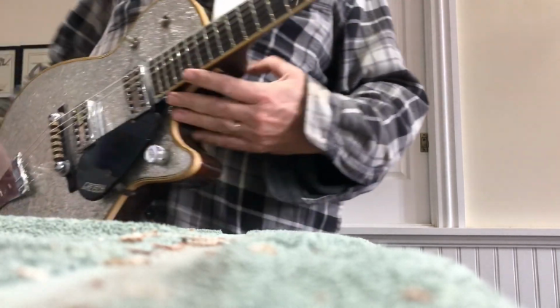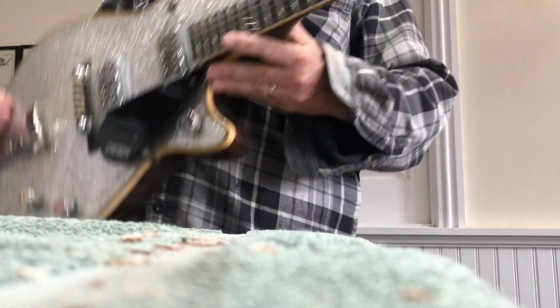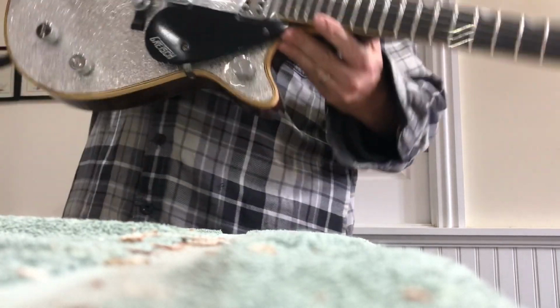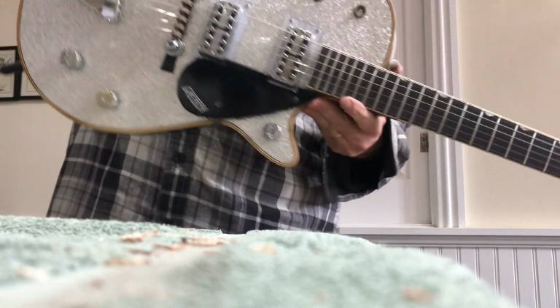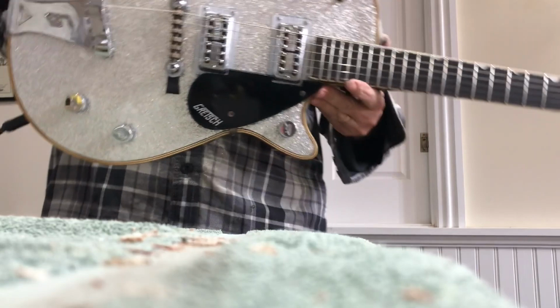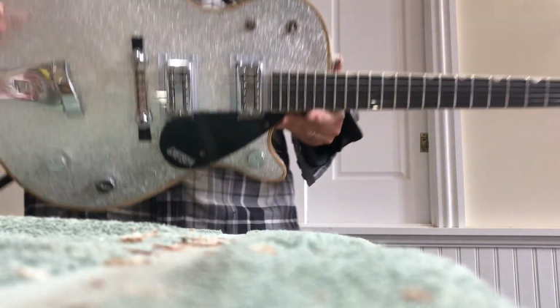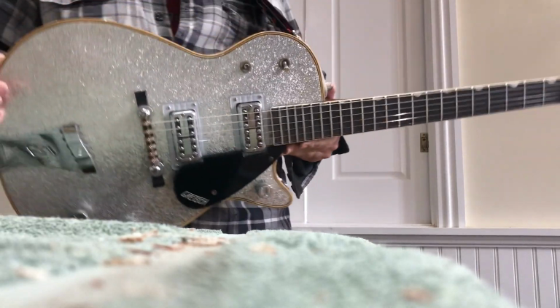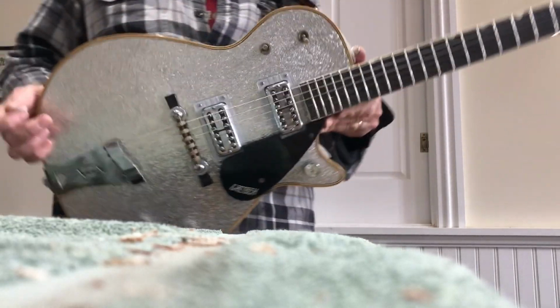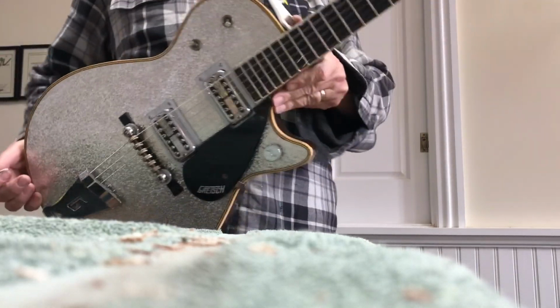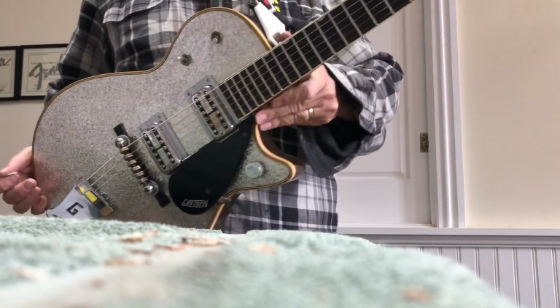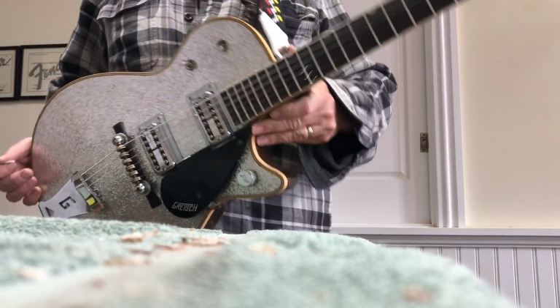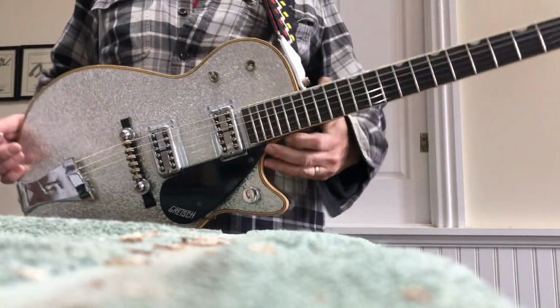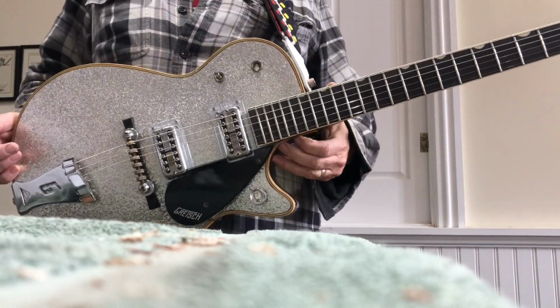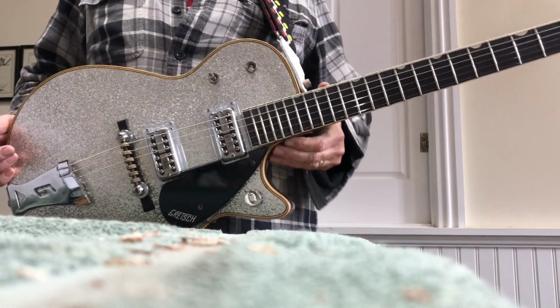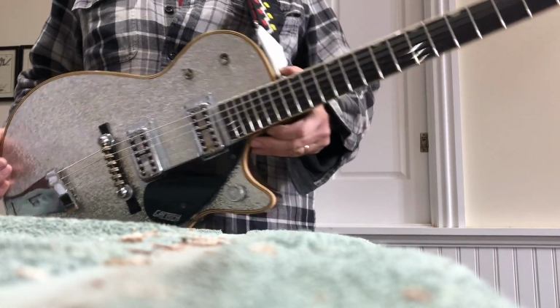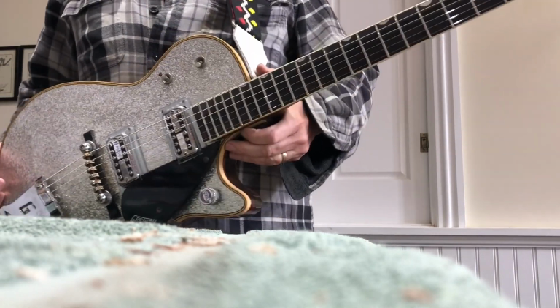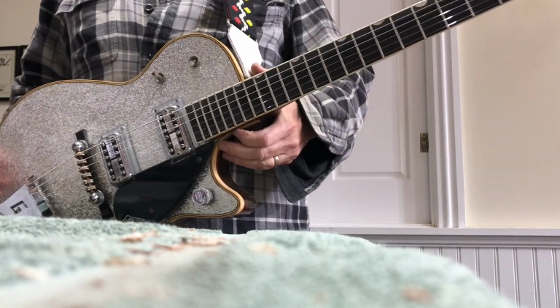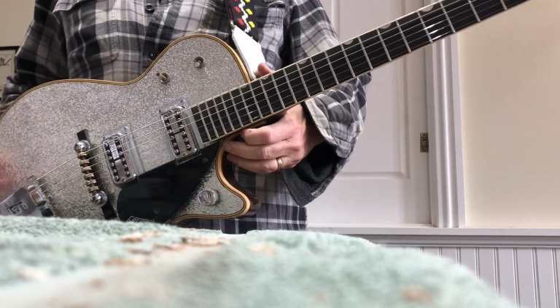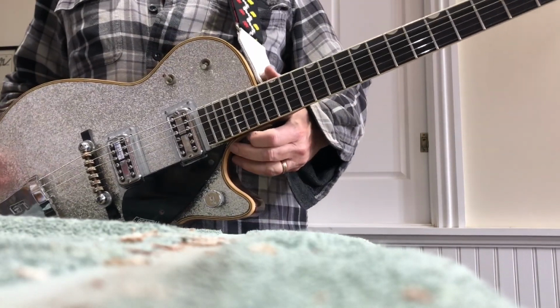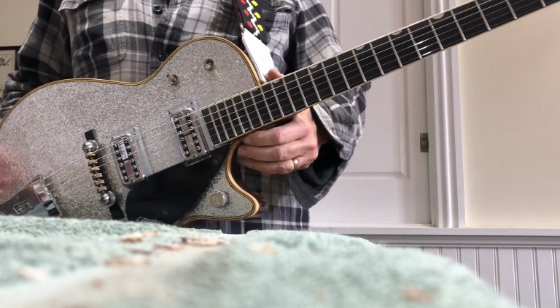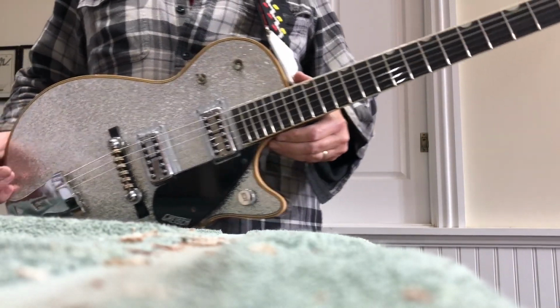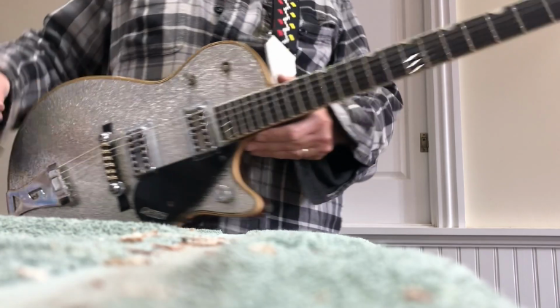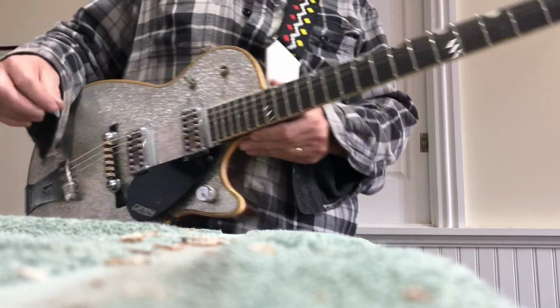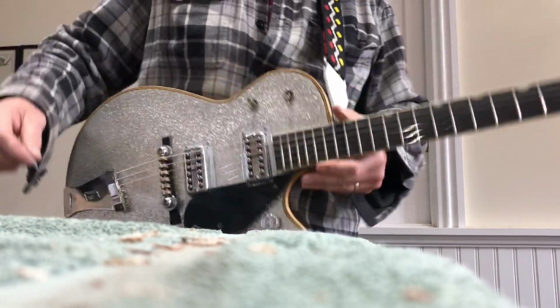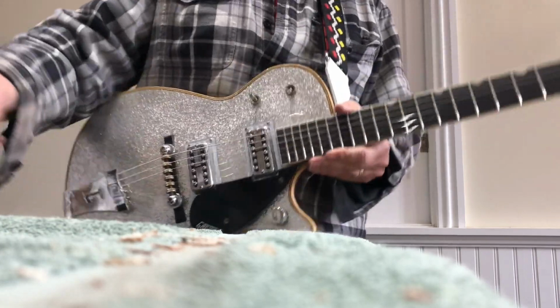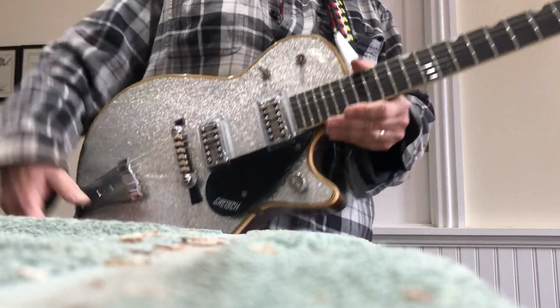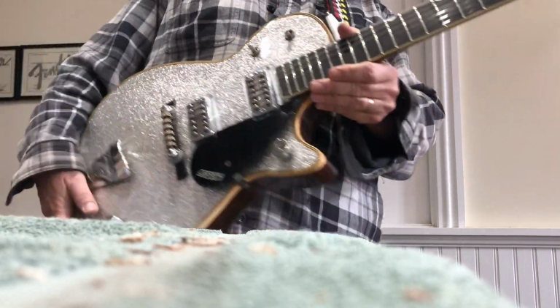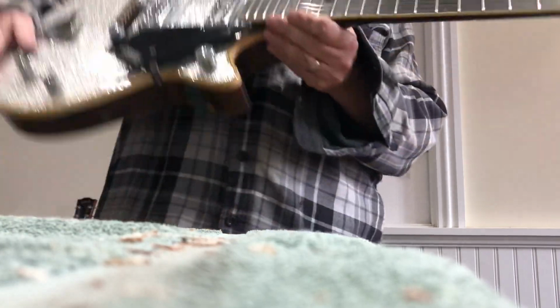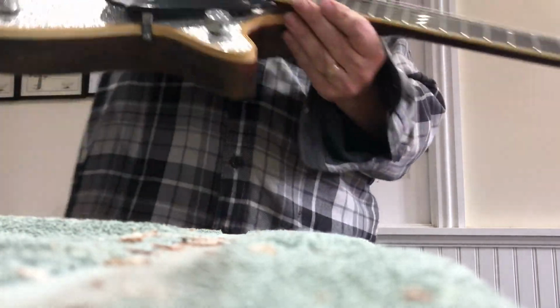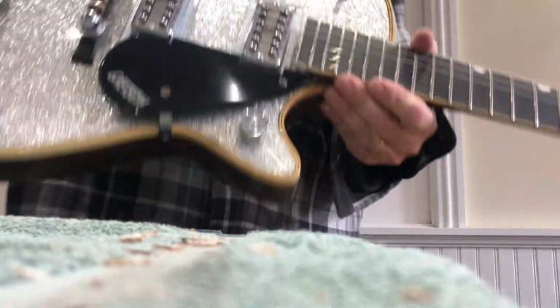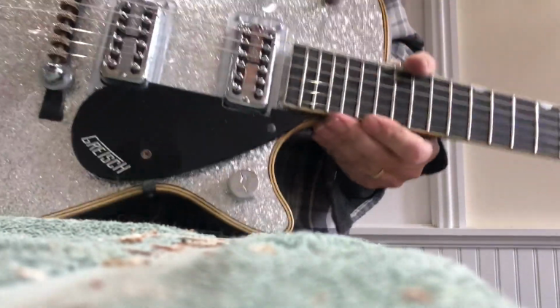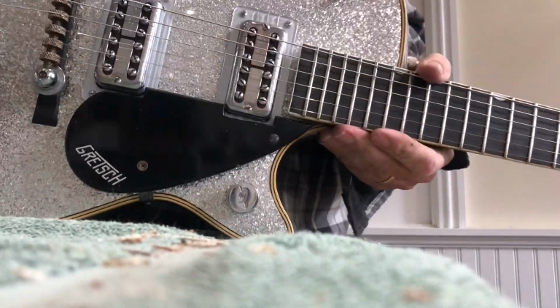So this is going to the box today, and it should be in Florida whenever — hopefully by the end of the week. See ya.